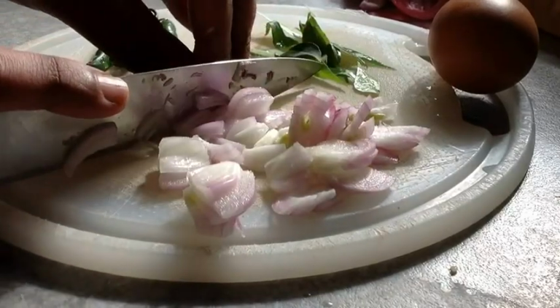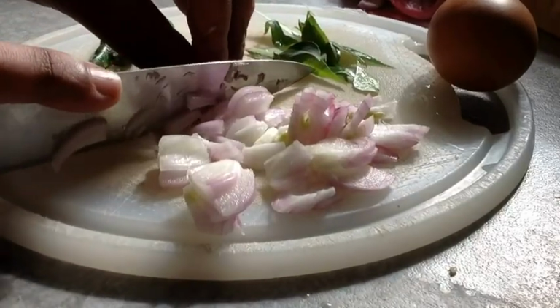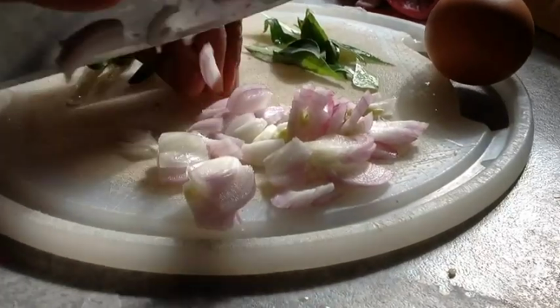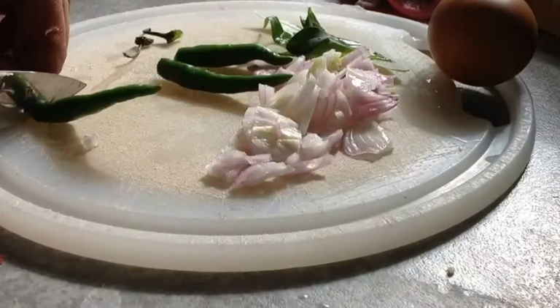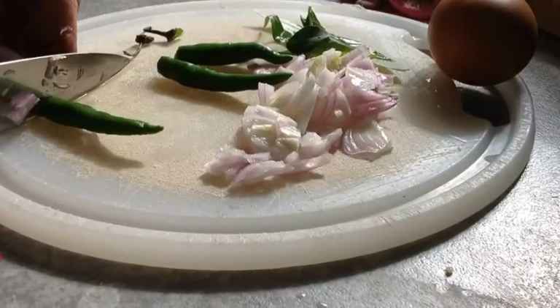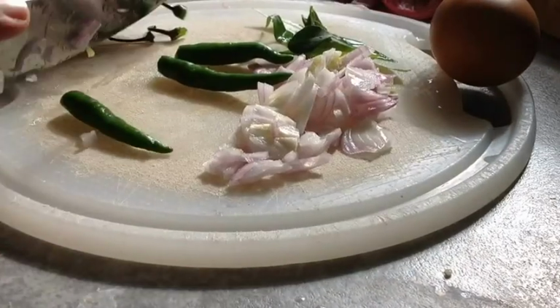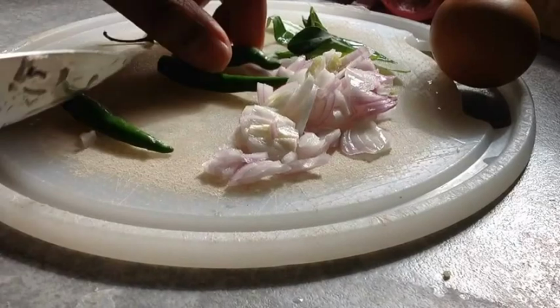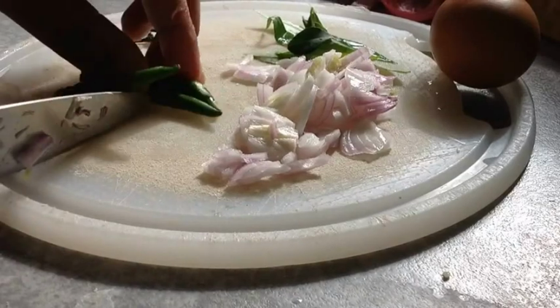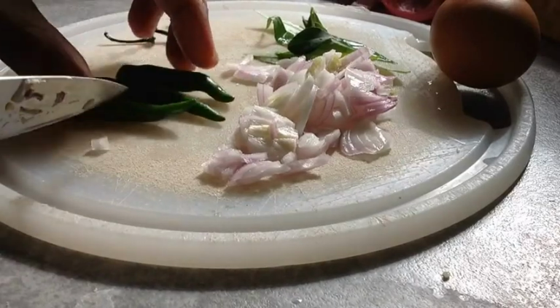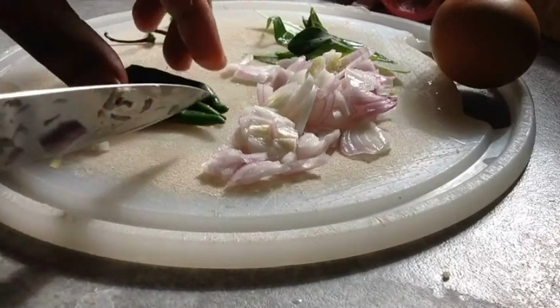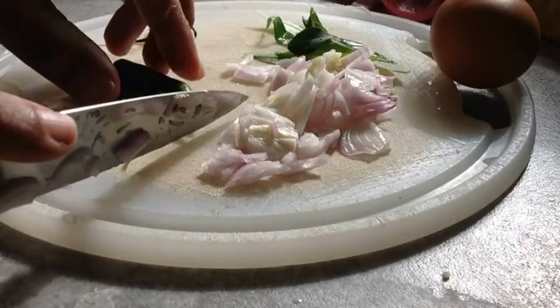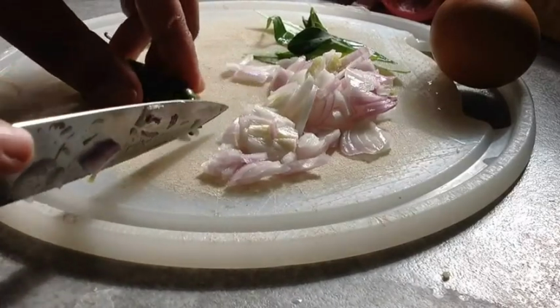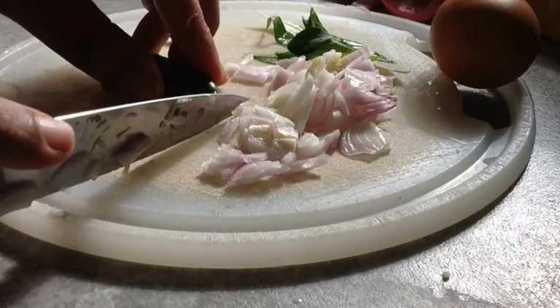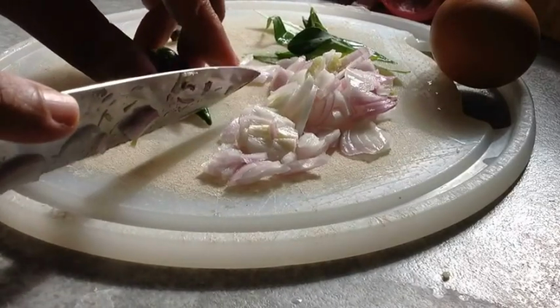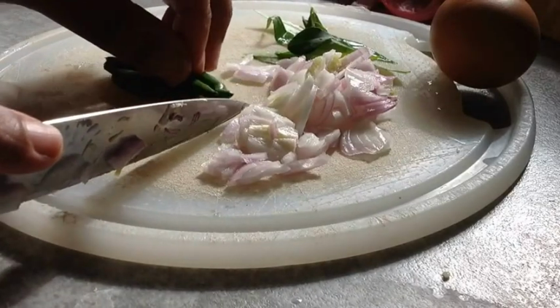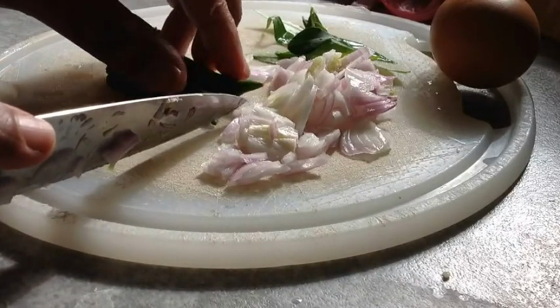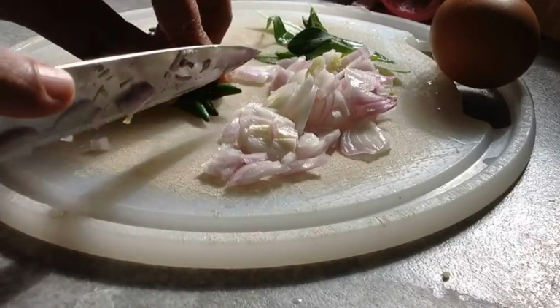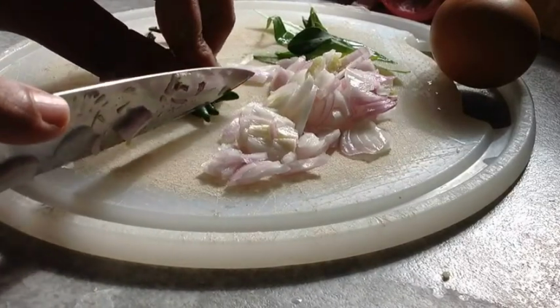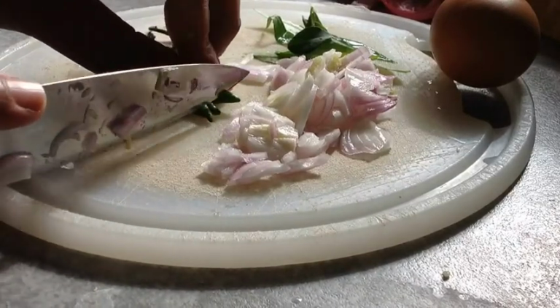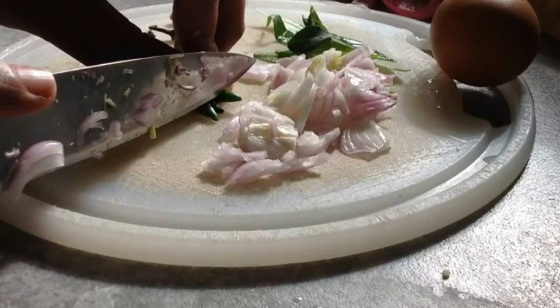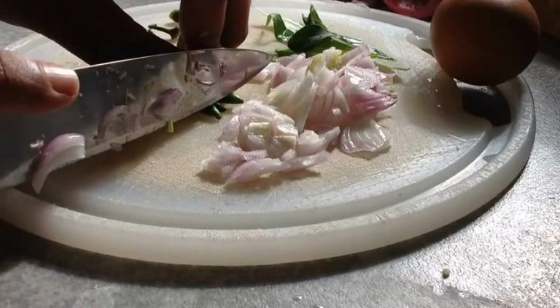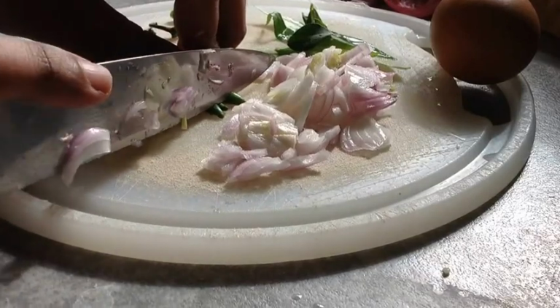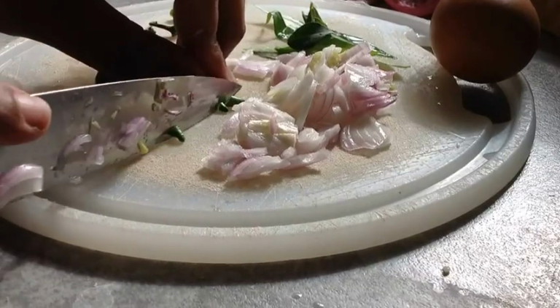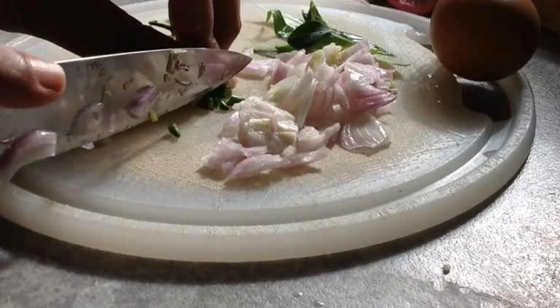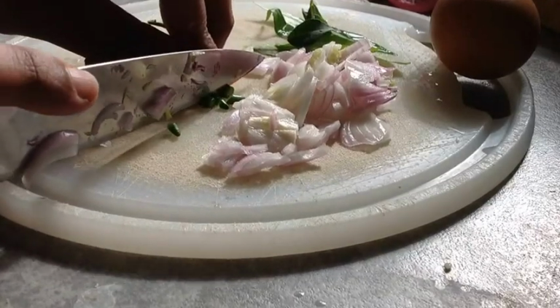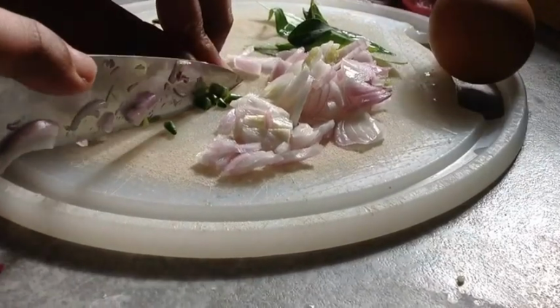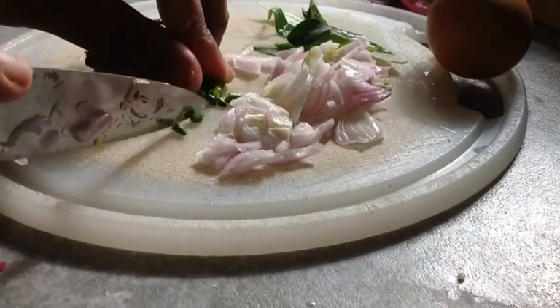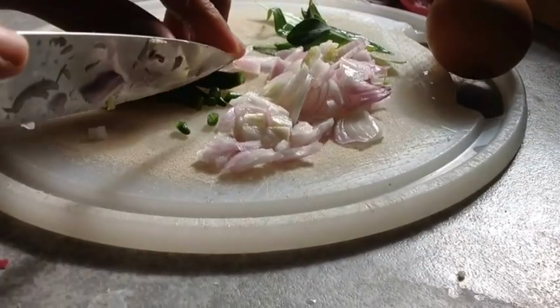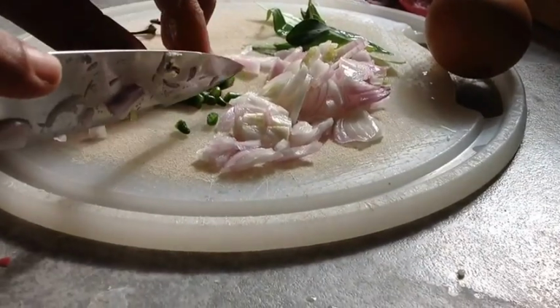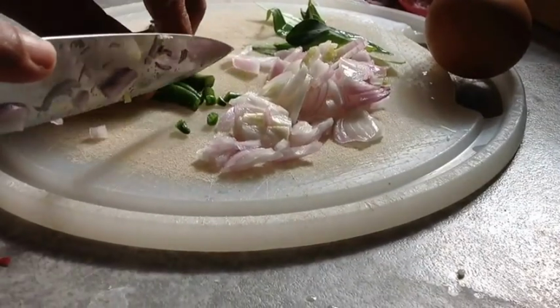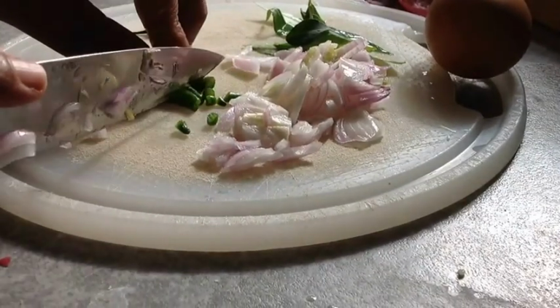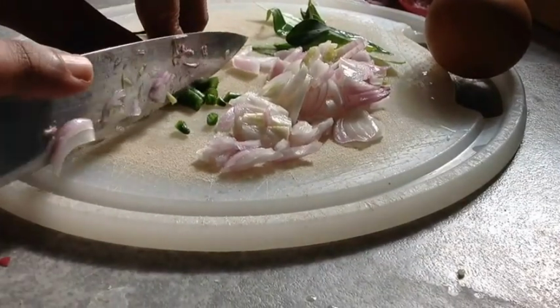Then move on to cut the chillies and make very fine pieces of the chilli as well, as I'm doing here. Make very fine pieces.